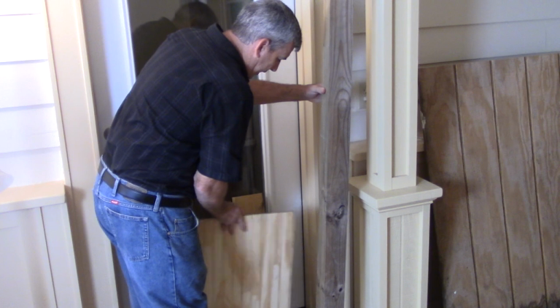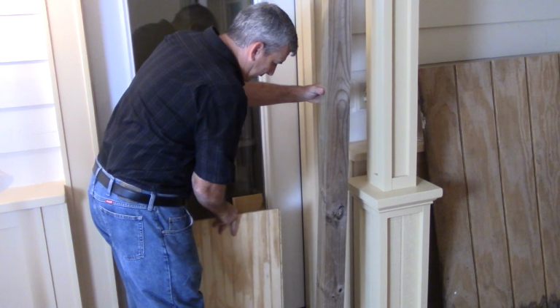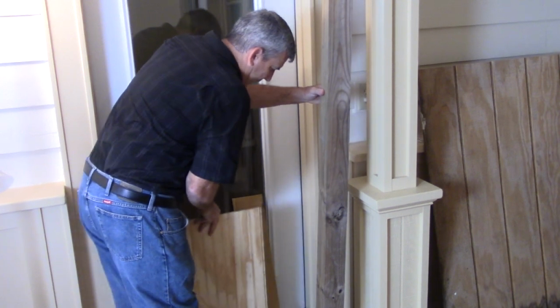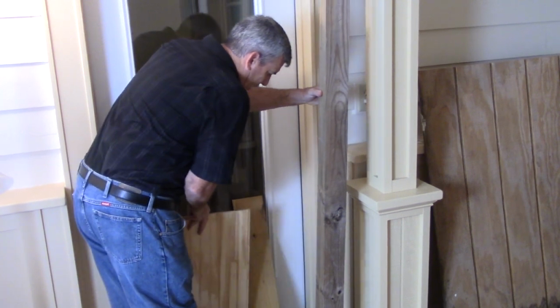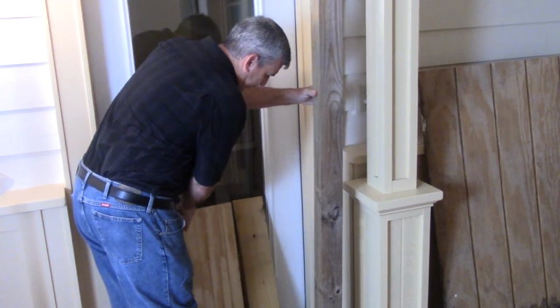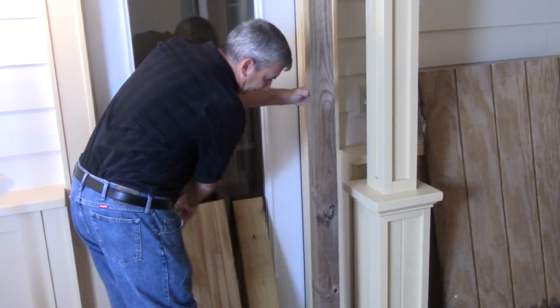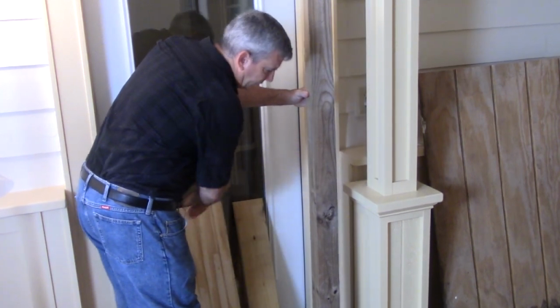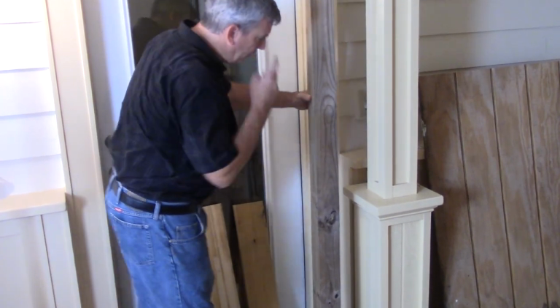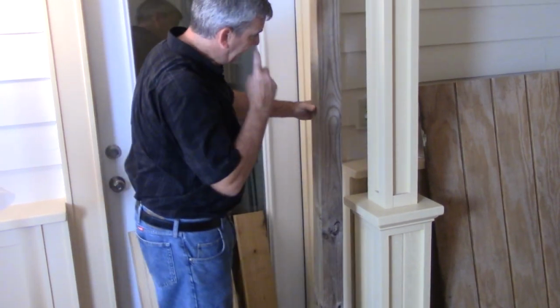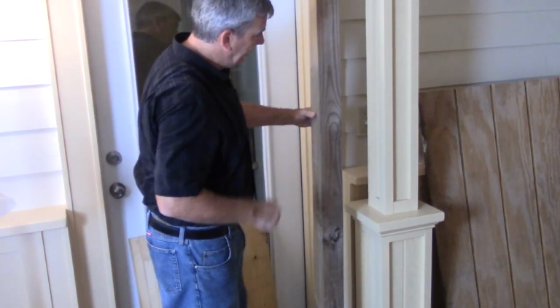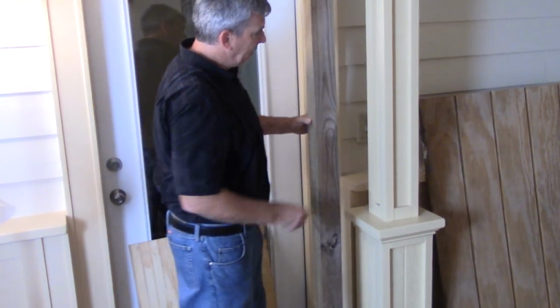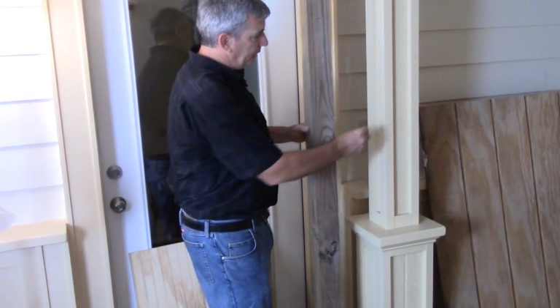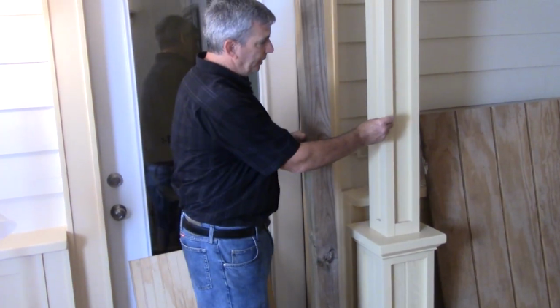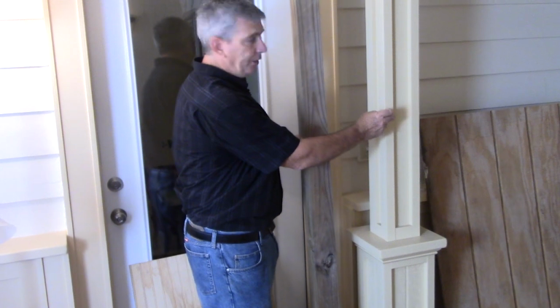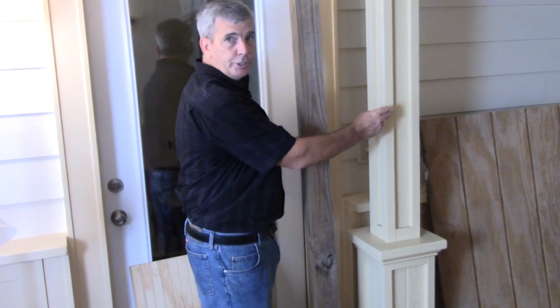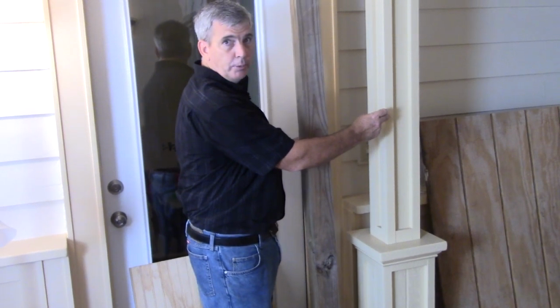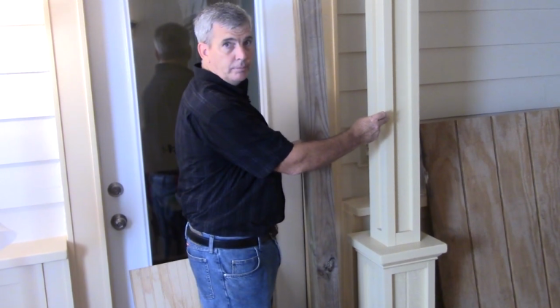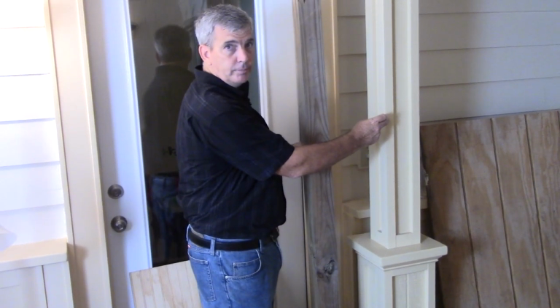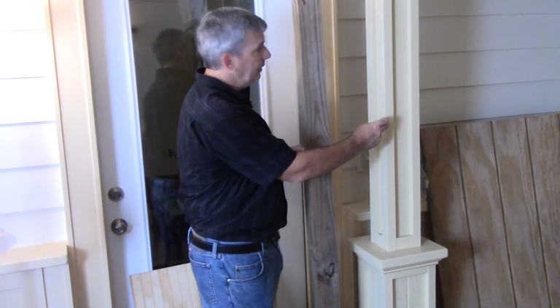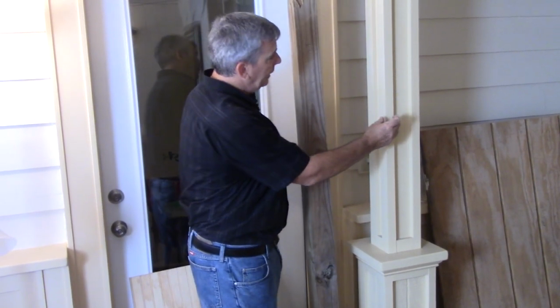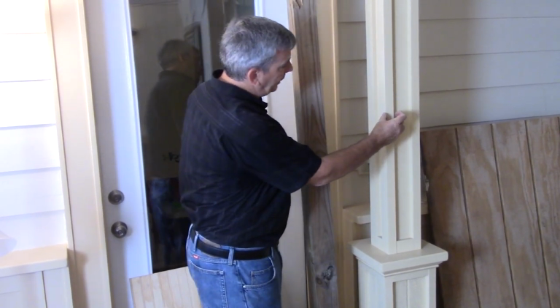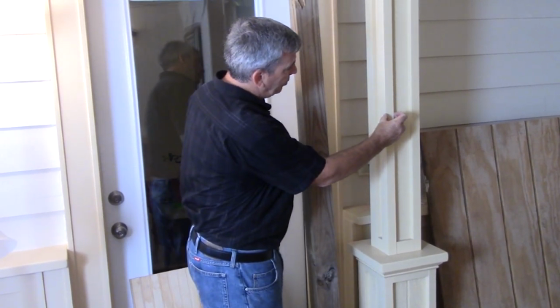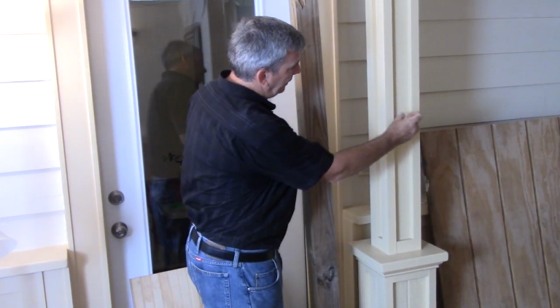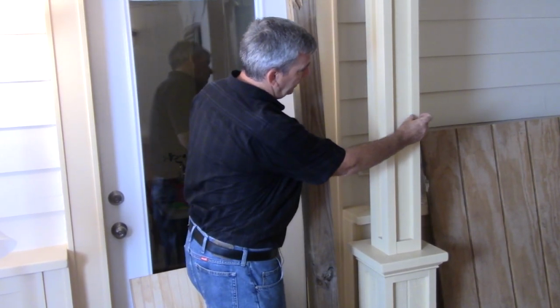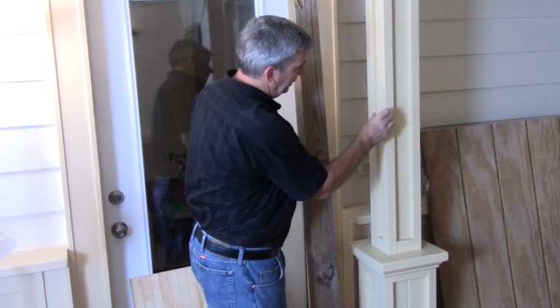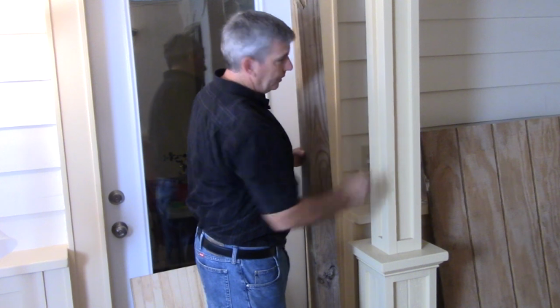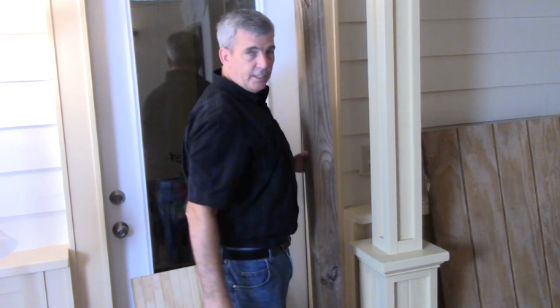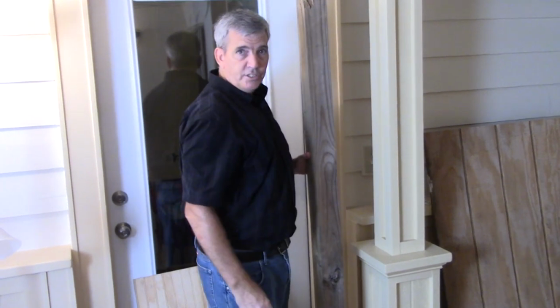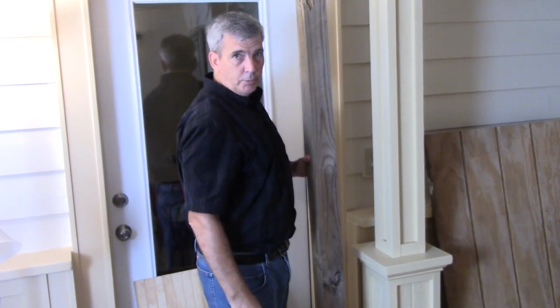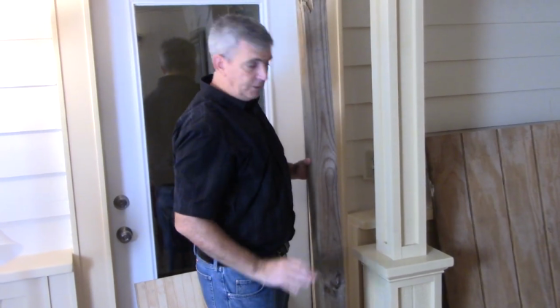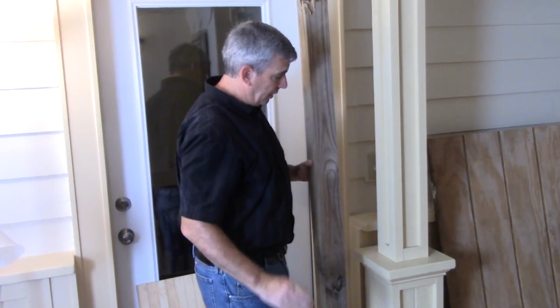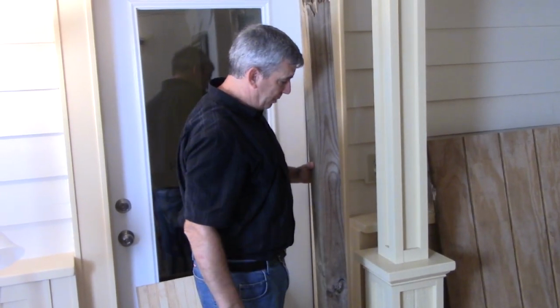To save cost, I took a piece of three-quarter inch plywood and just ripped it instead of using solid wood. That was a lot cheaper.